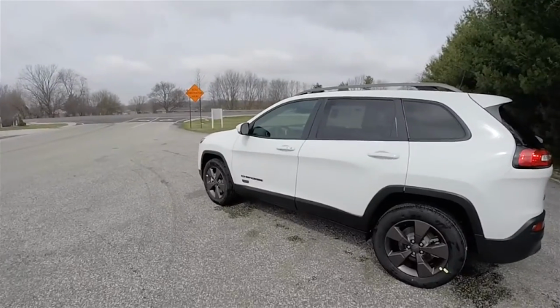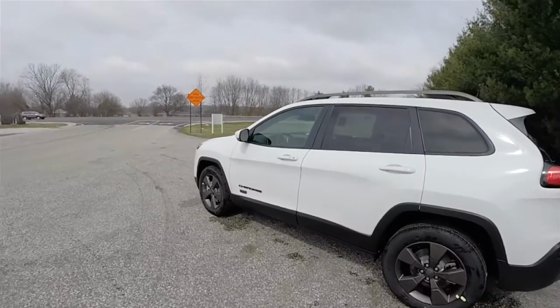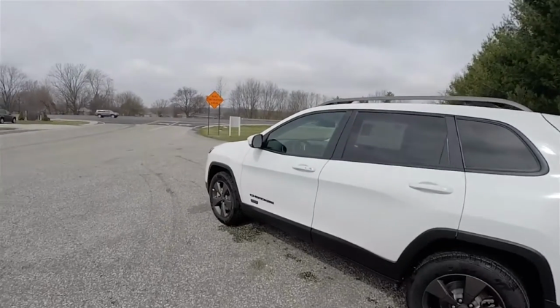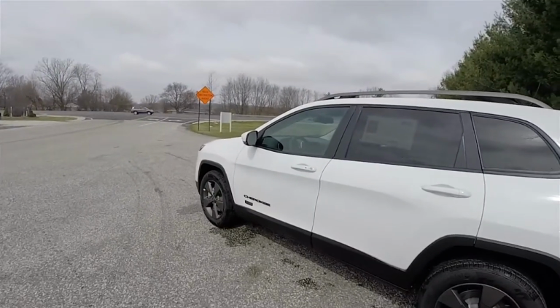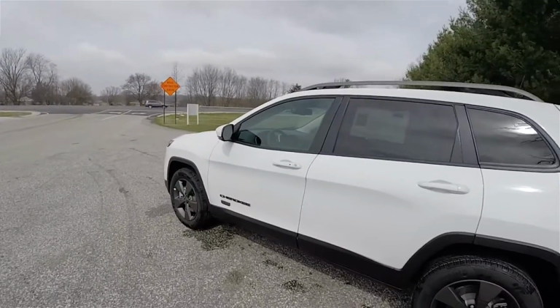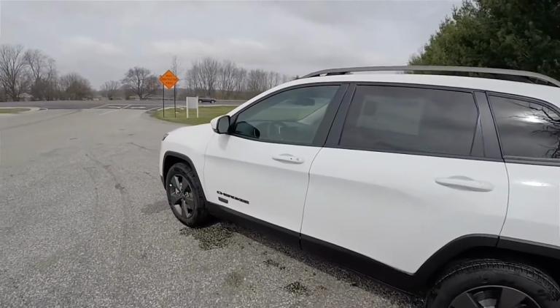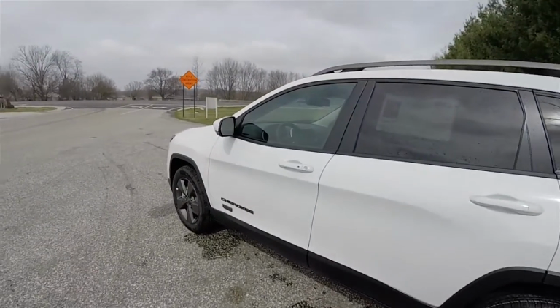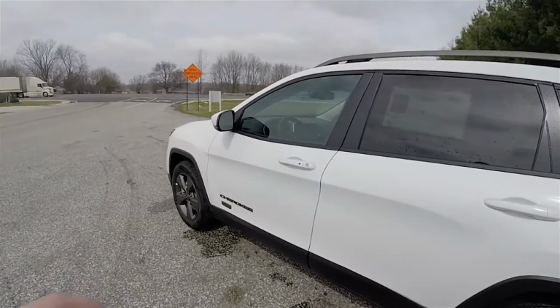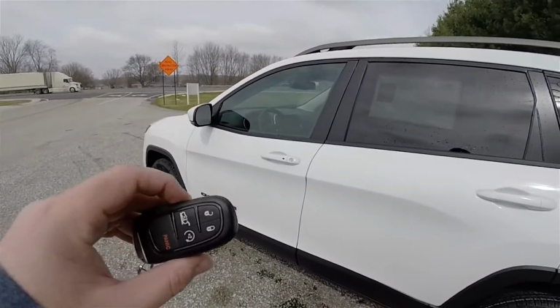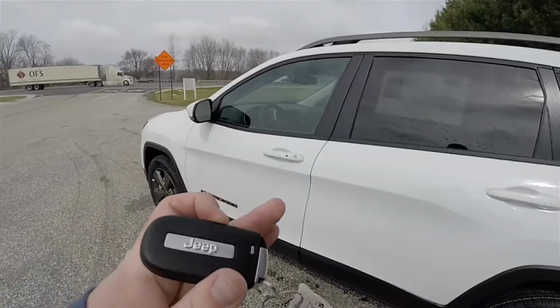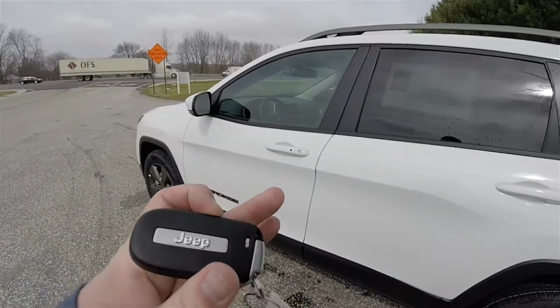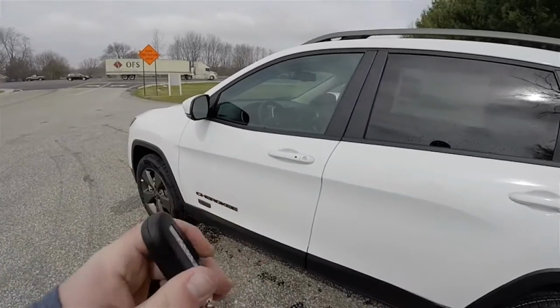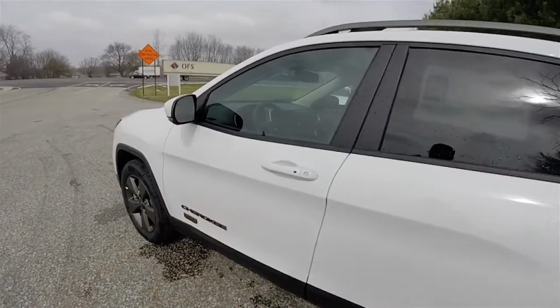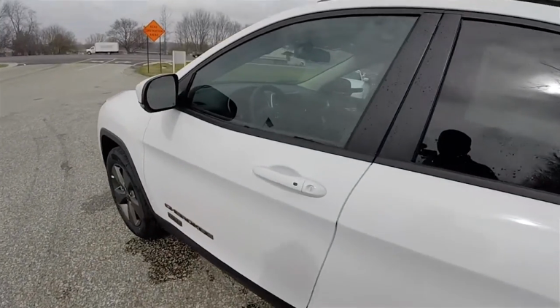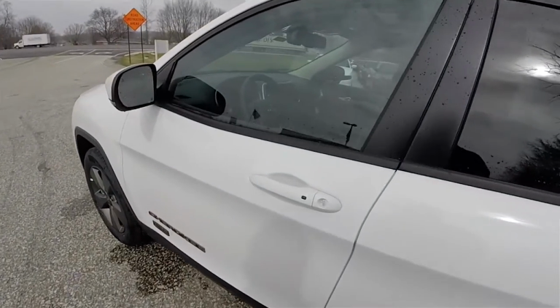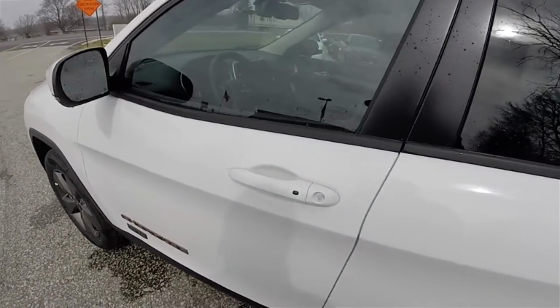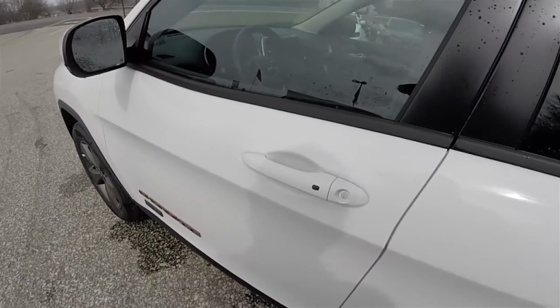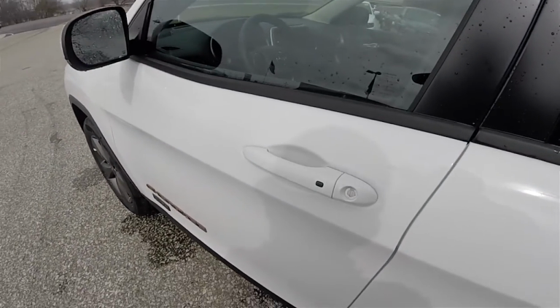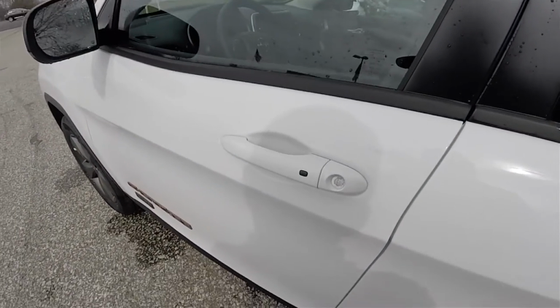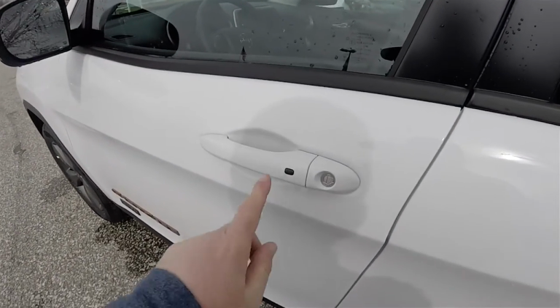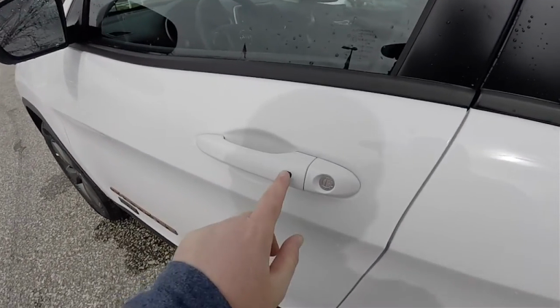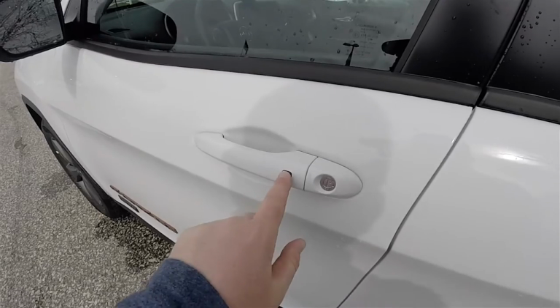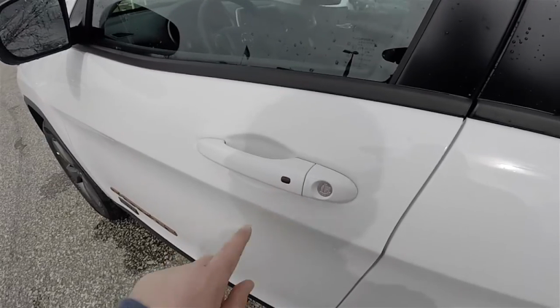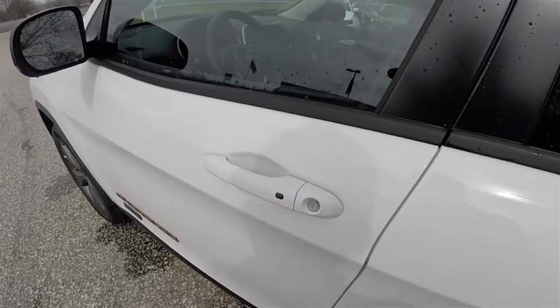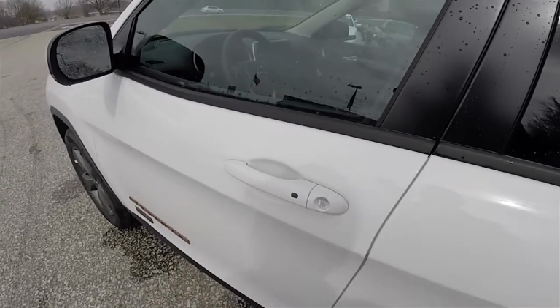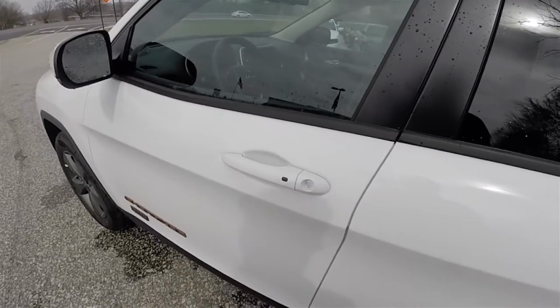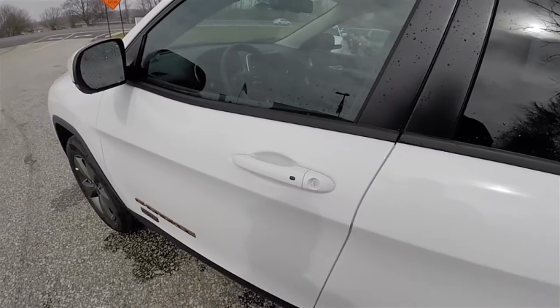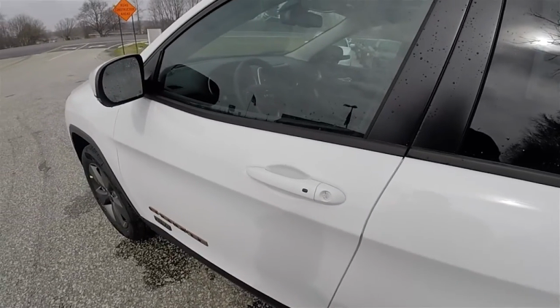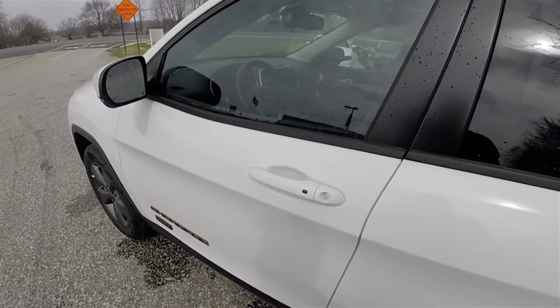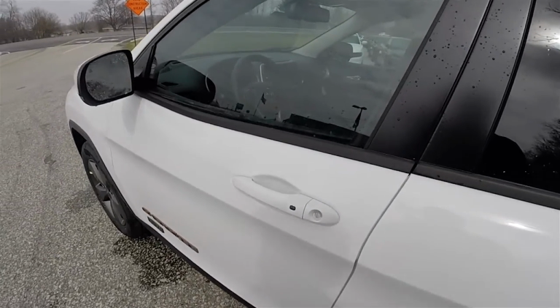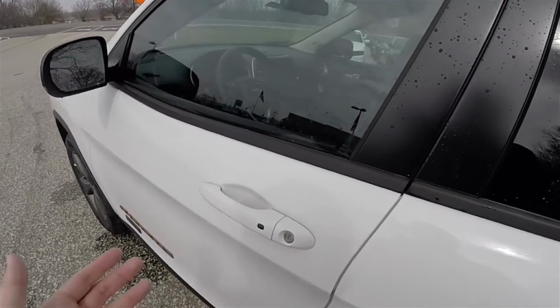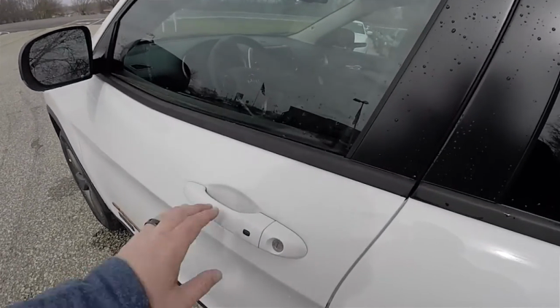Locking and unlocking the vehicle is easy with the keyless enter-n-go passive key access system. By keeping the key fob in your purse or pocket, to lock the vehicle simply locate the black buttons on the door handle — the horn will chirp and the vehicle will lock. To unlock, simply grab the handle as you would to open it.